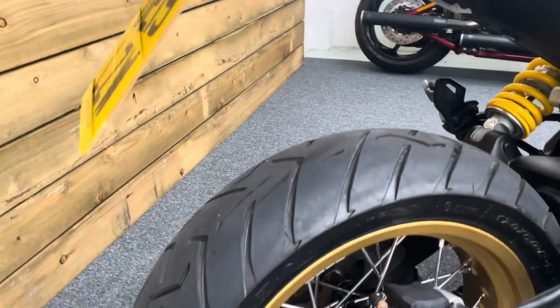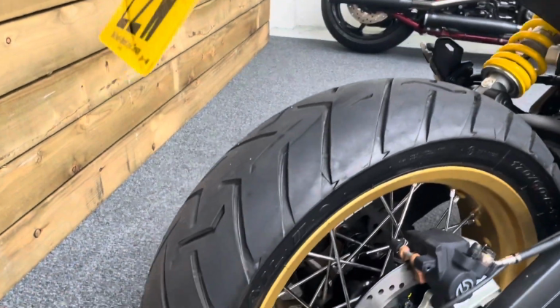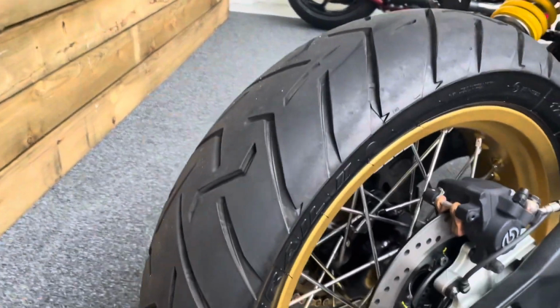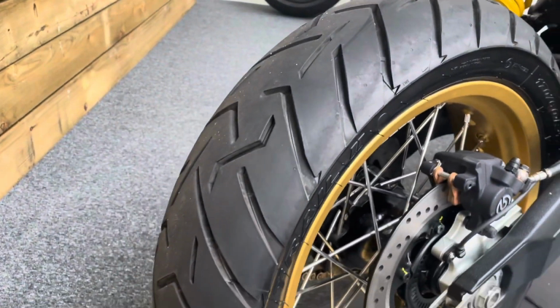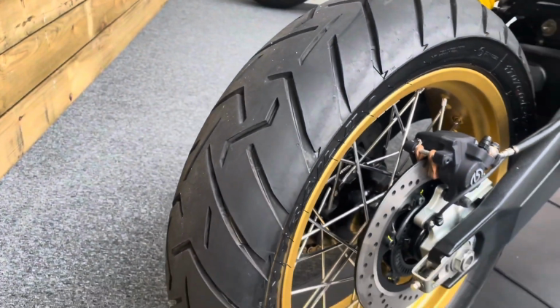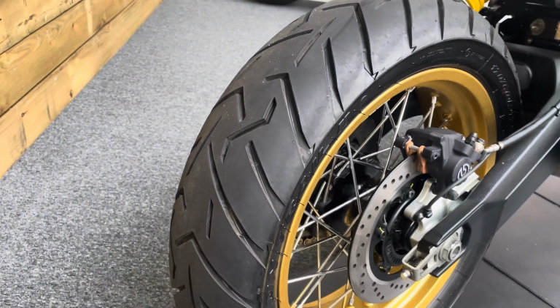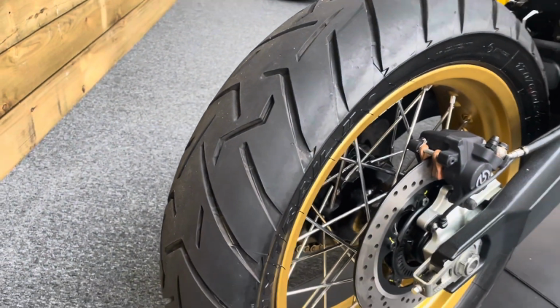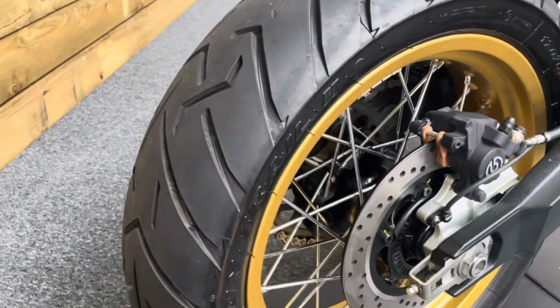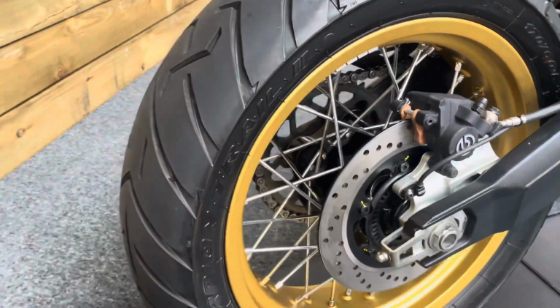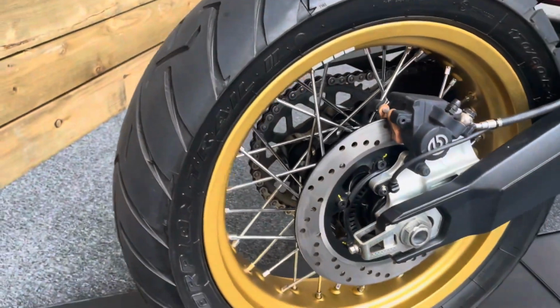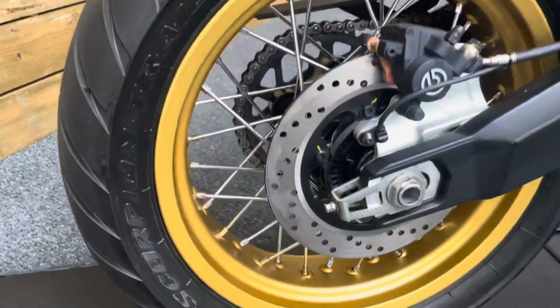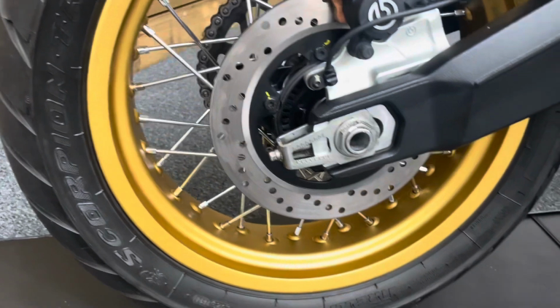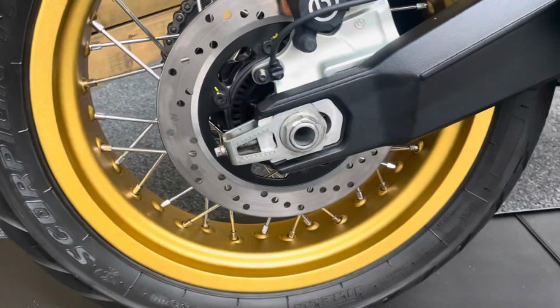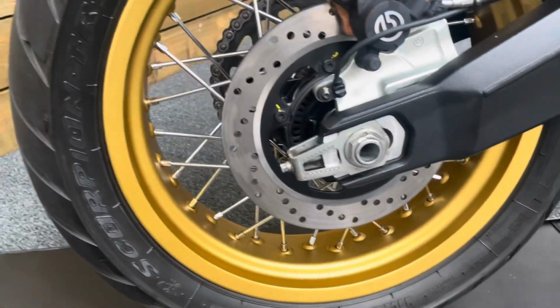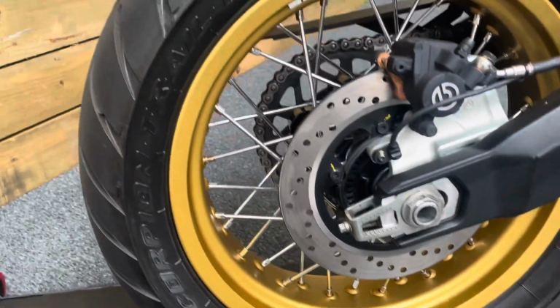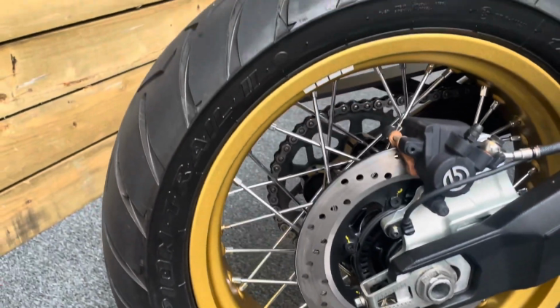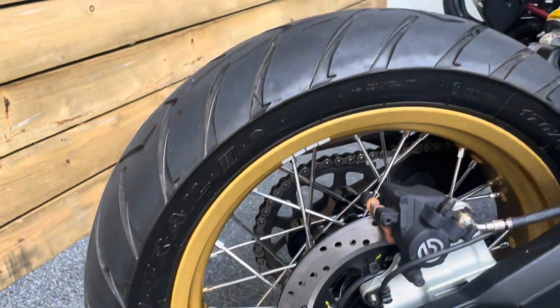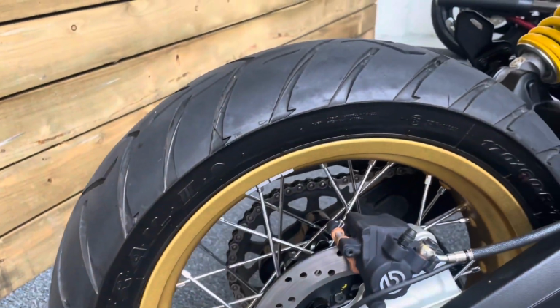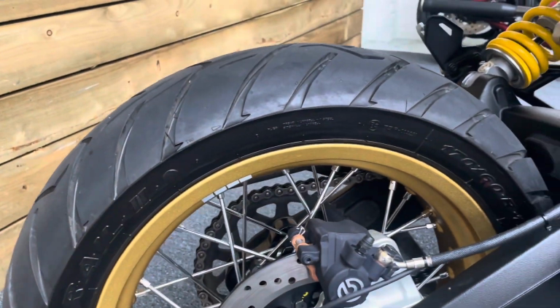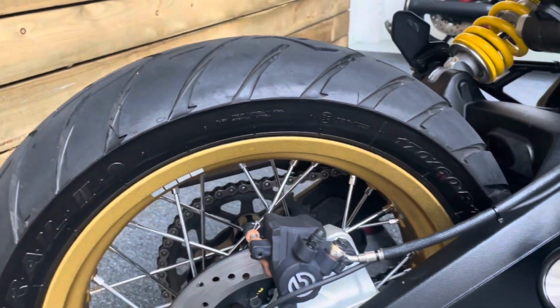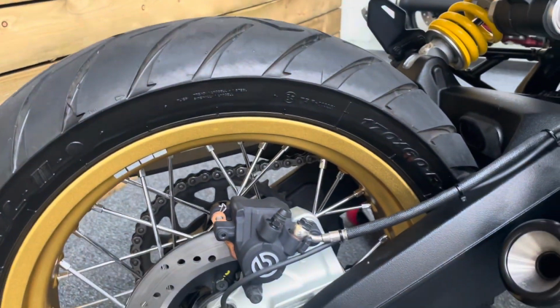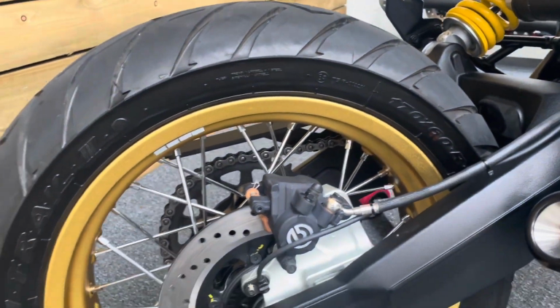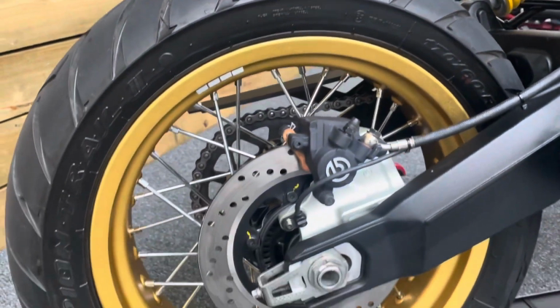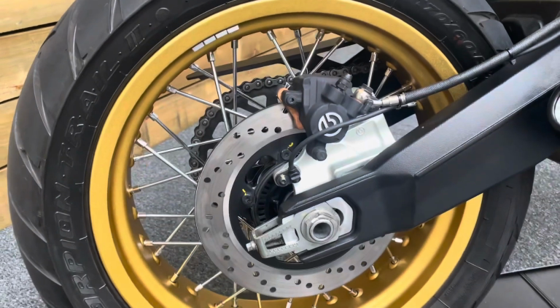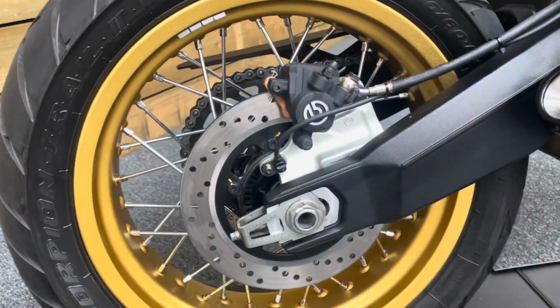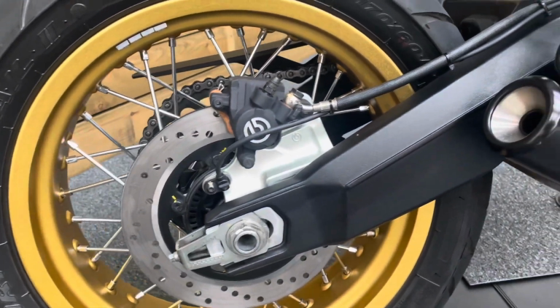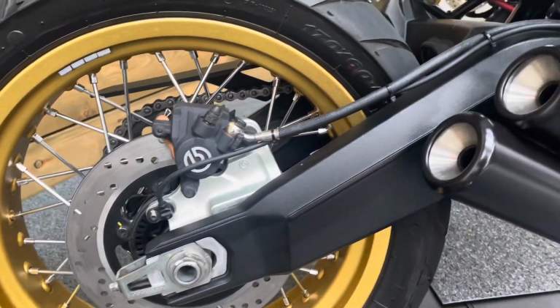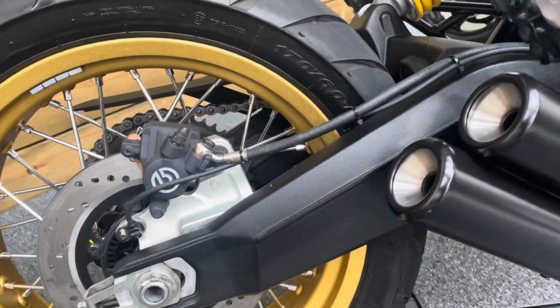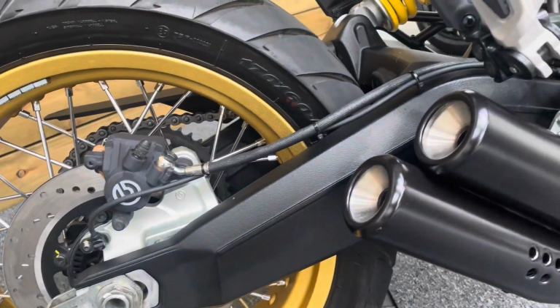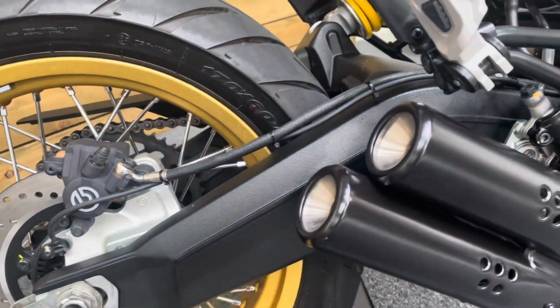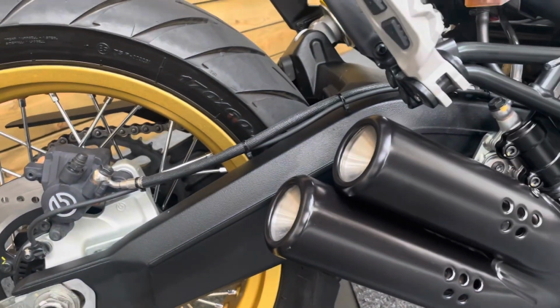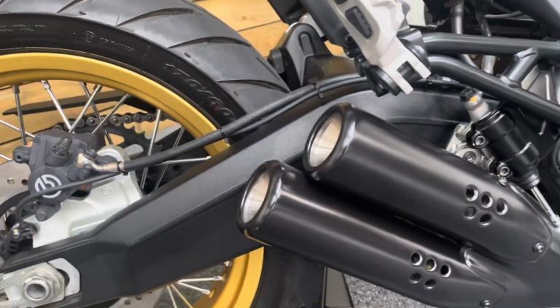The rear tyre actually looks very nearly new — bags of tread left on that. And that rear wheel is absolutely unmarked, looking really good with the gold rim and the silver spokes, which are completely untarnished and in excellent condition. No scratches on the swing arm.